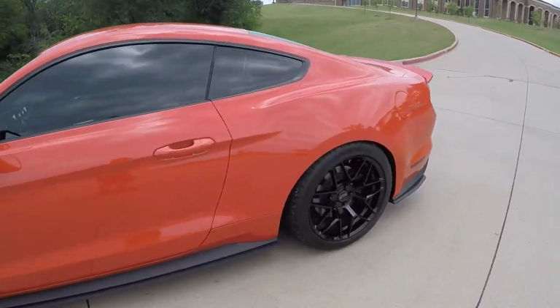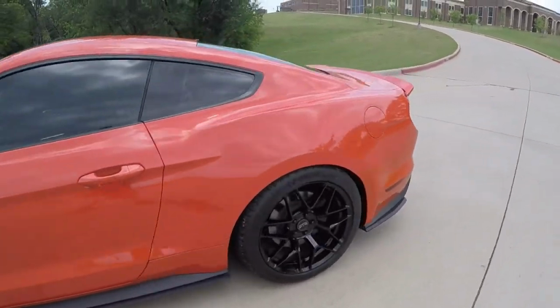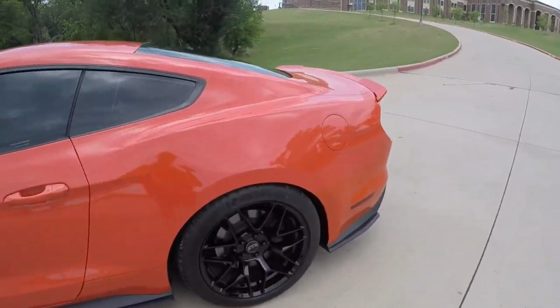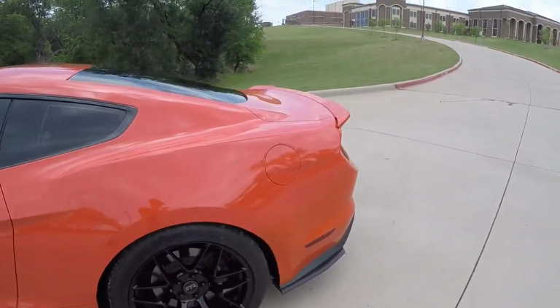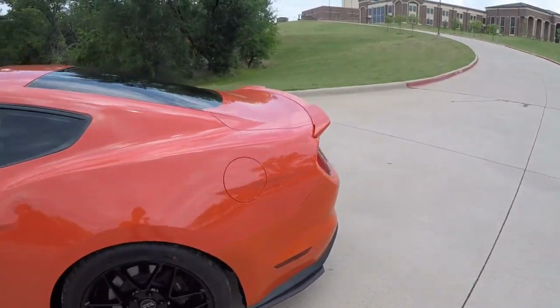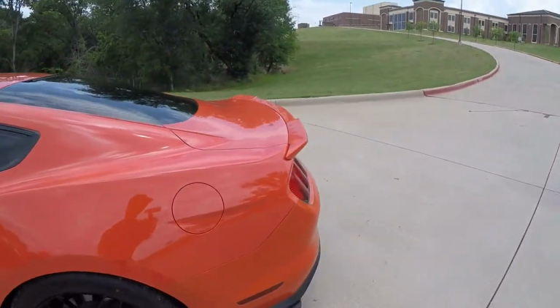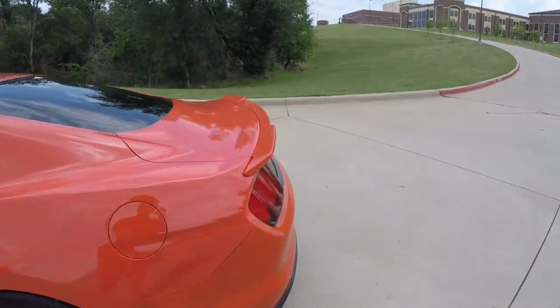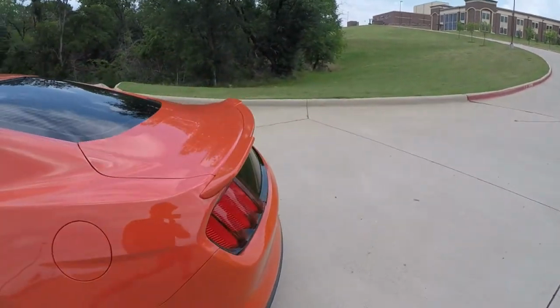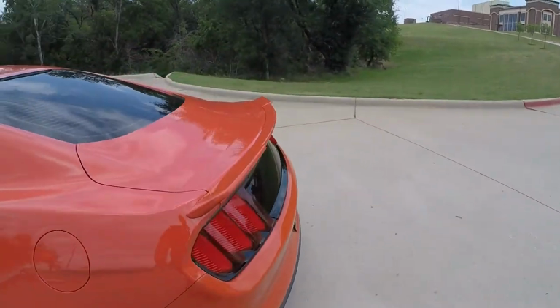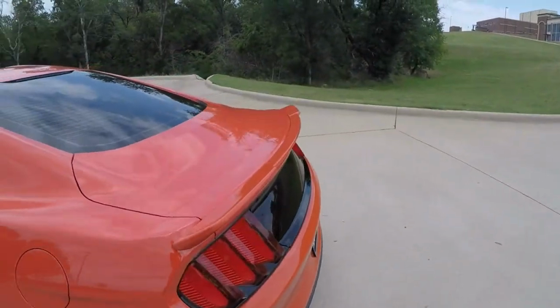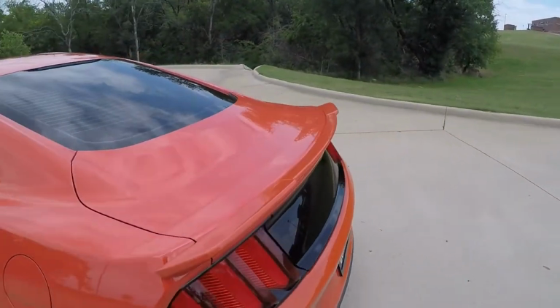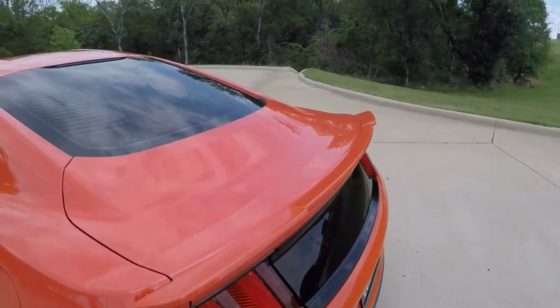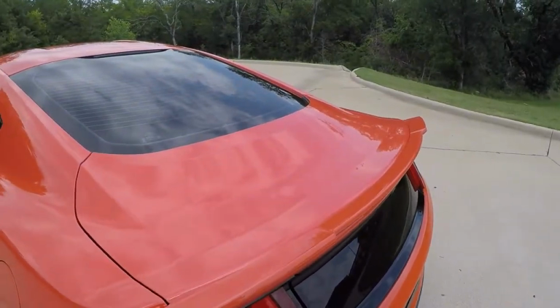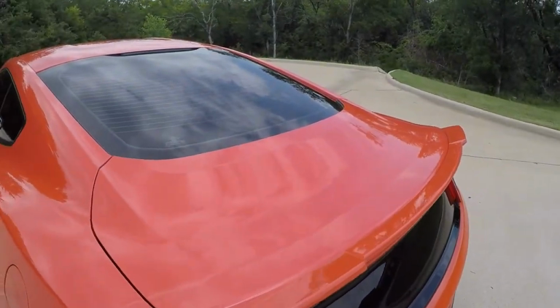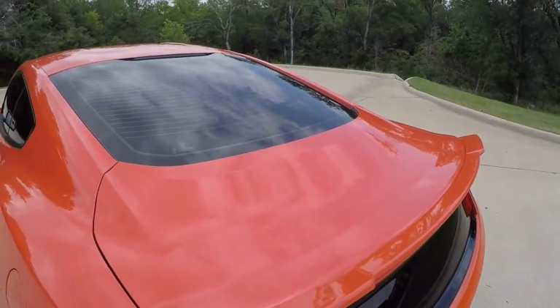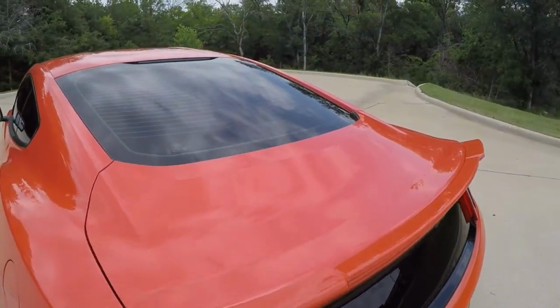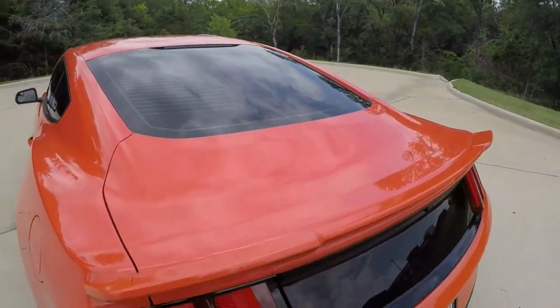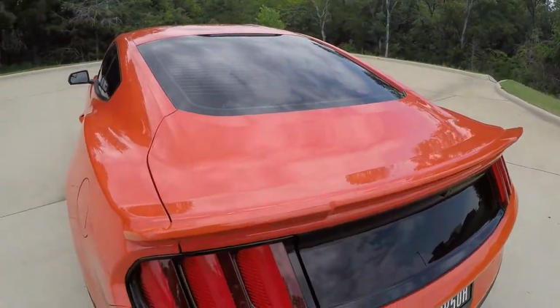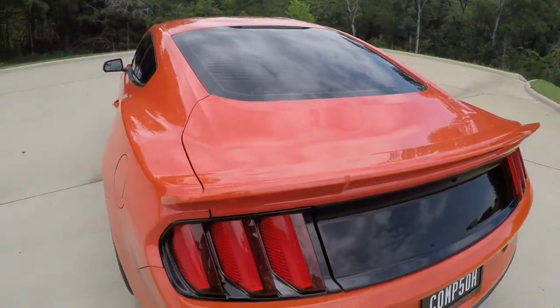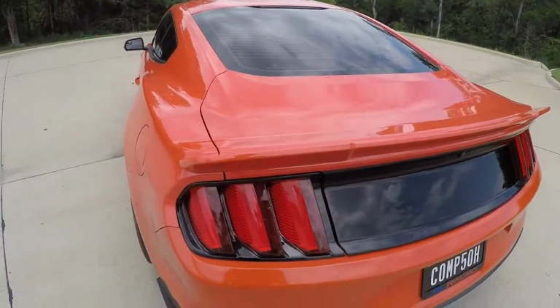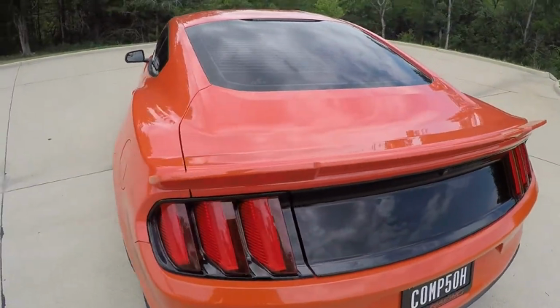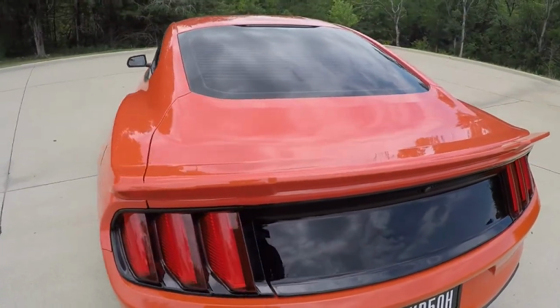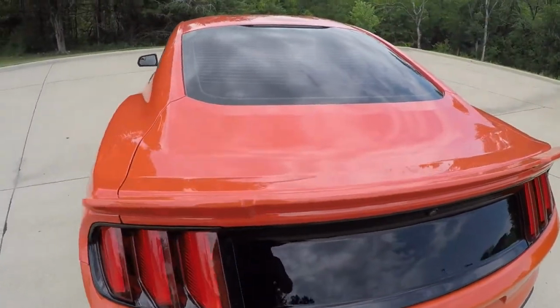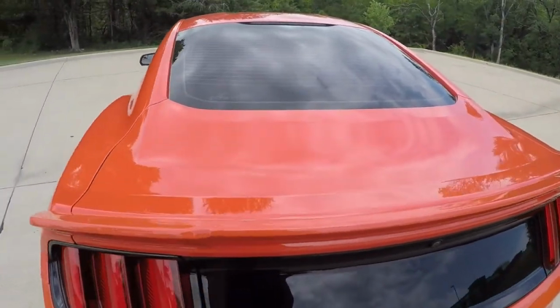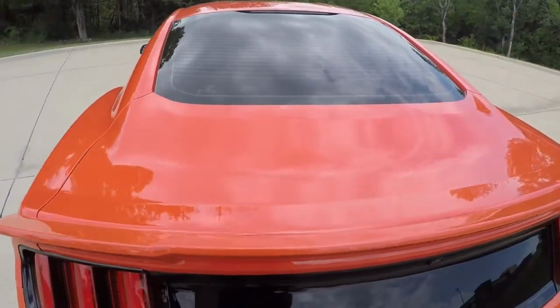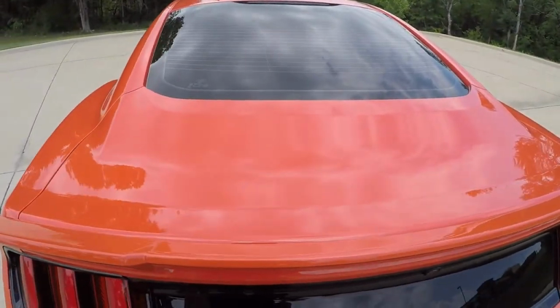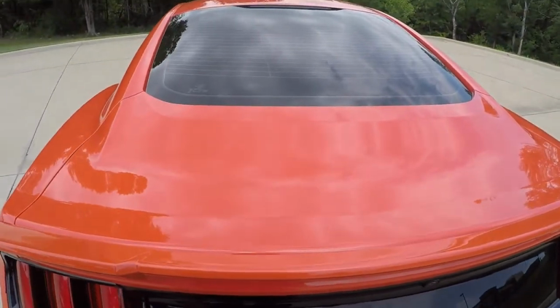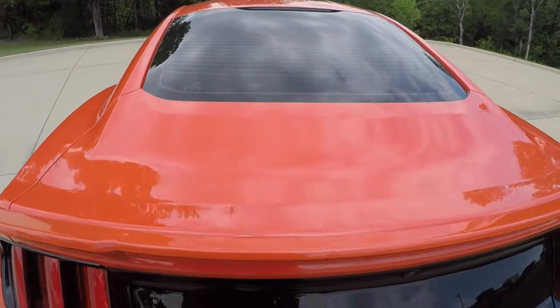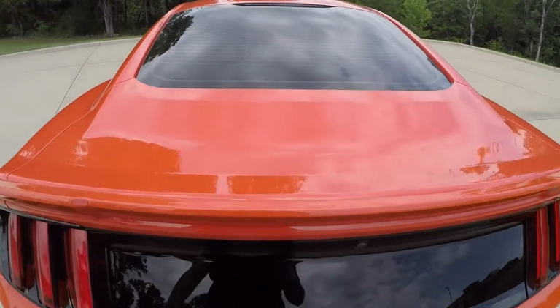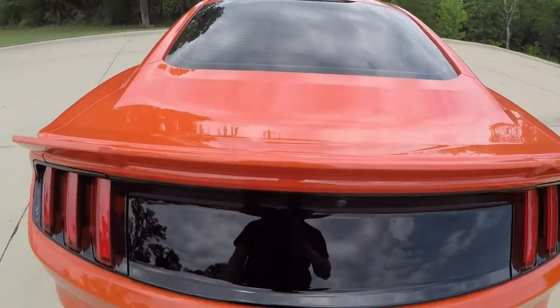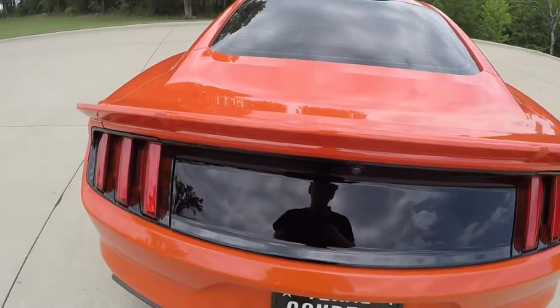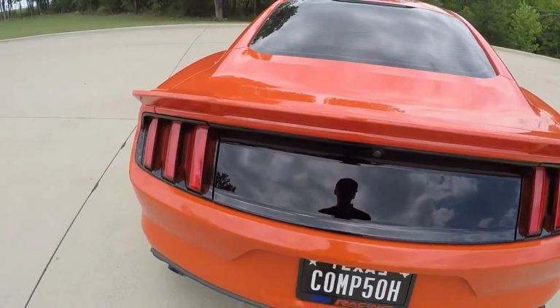On the rear I have a Roush spoiler and the Ford Performance blackout deck lid, as you can see.